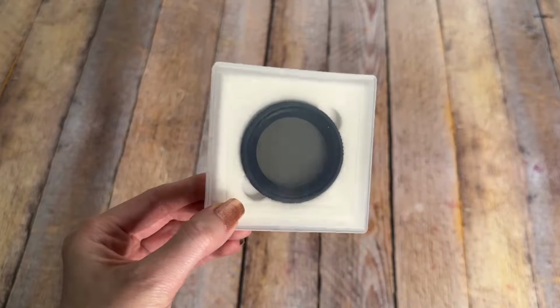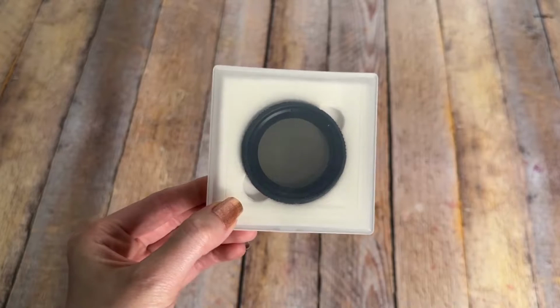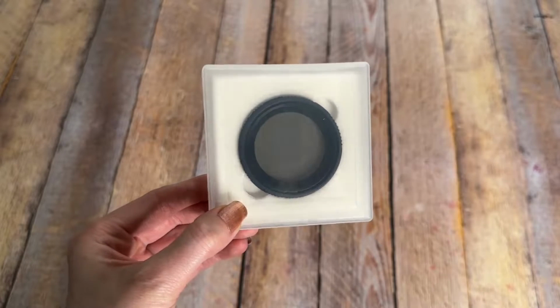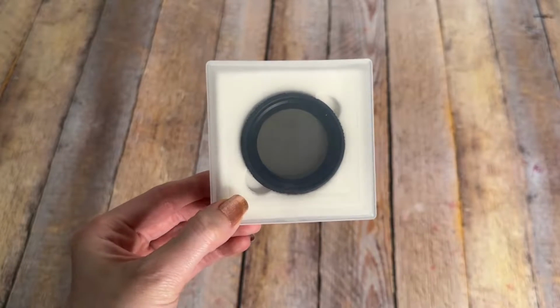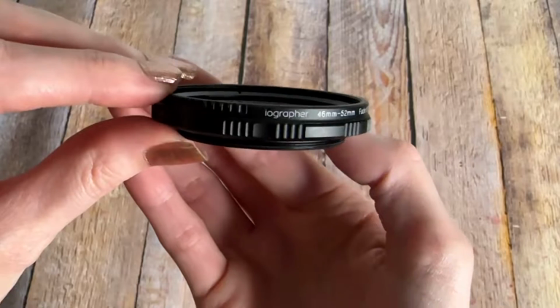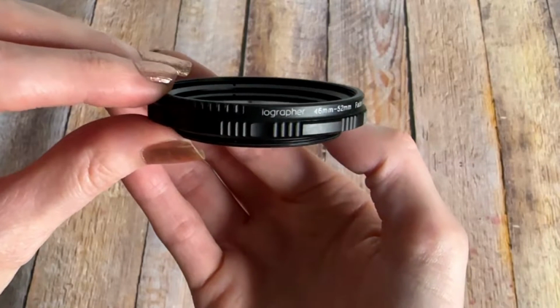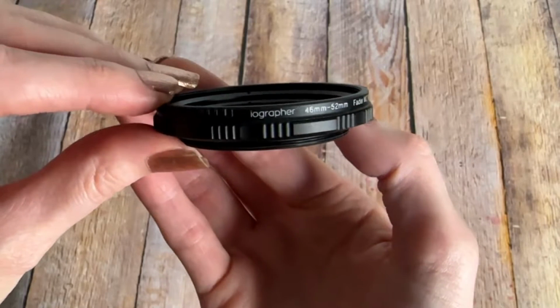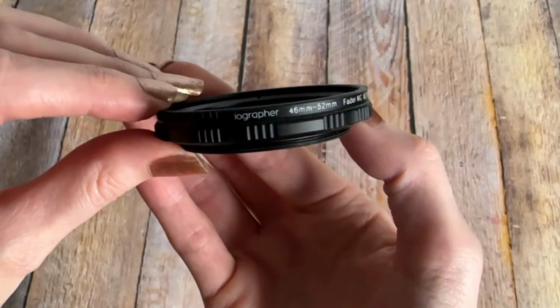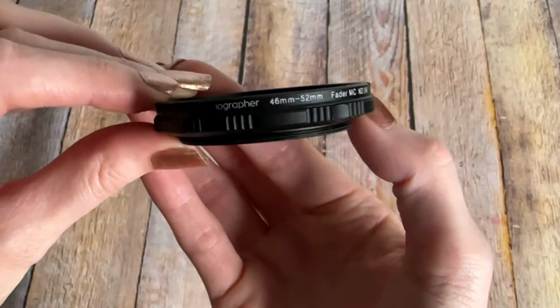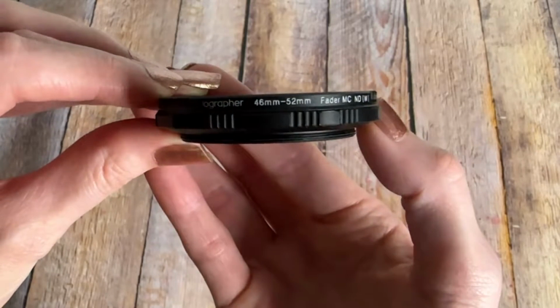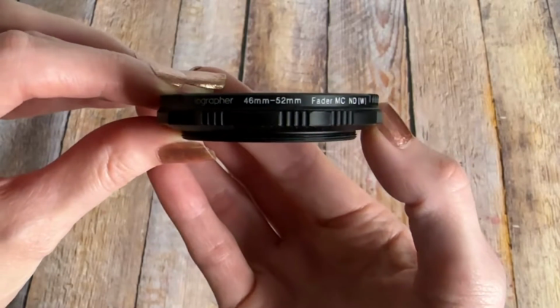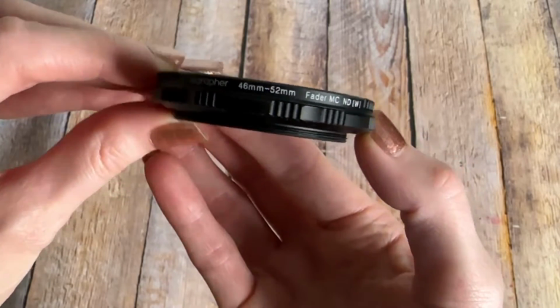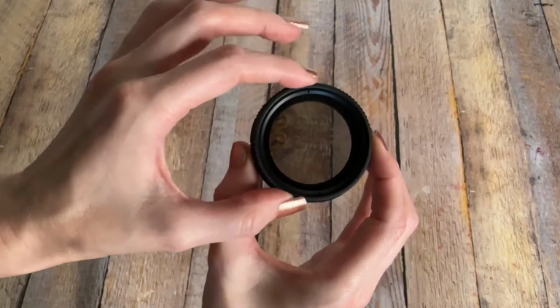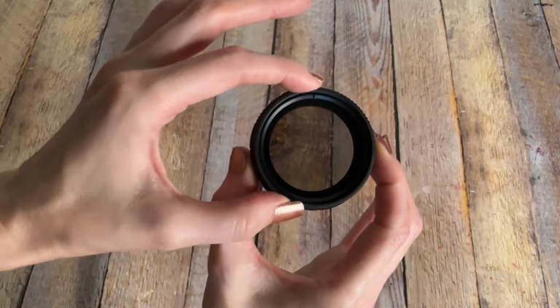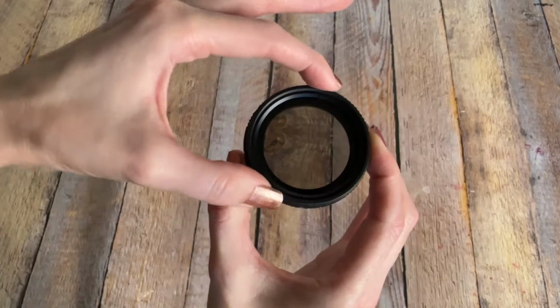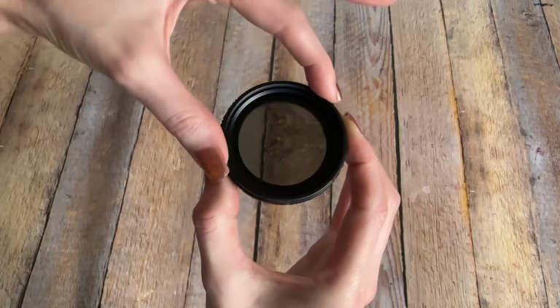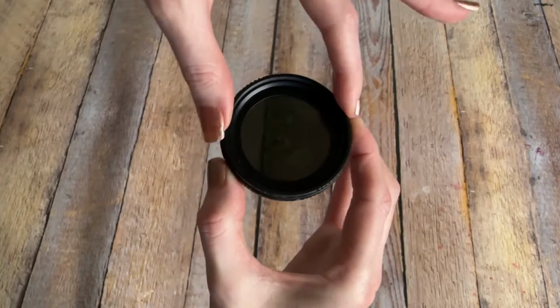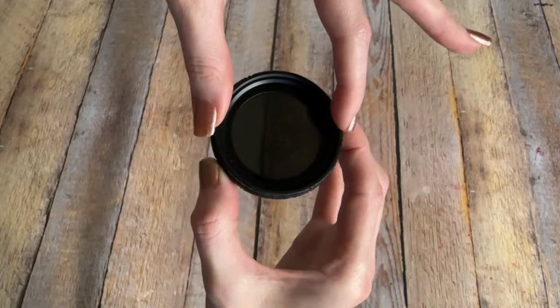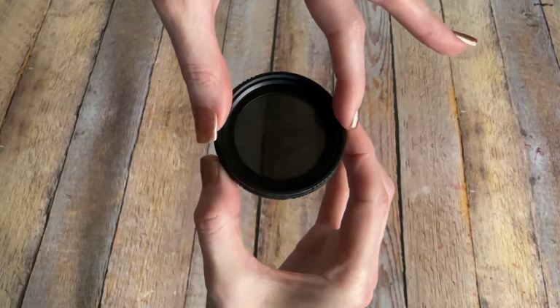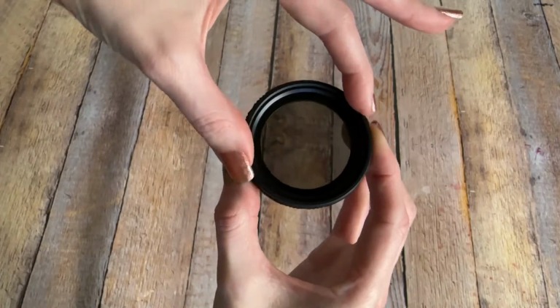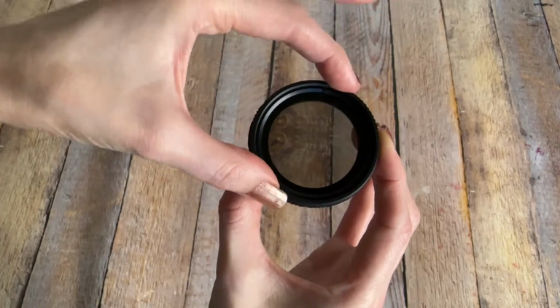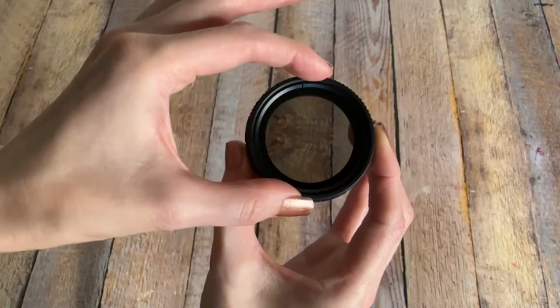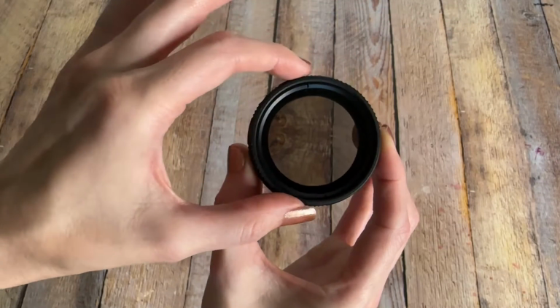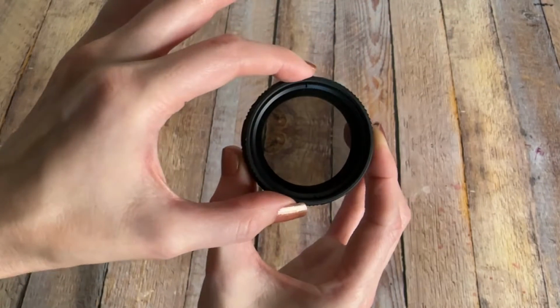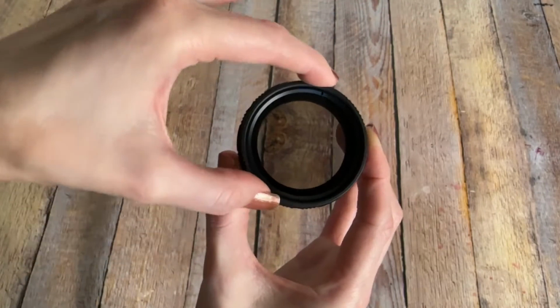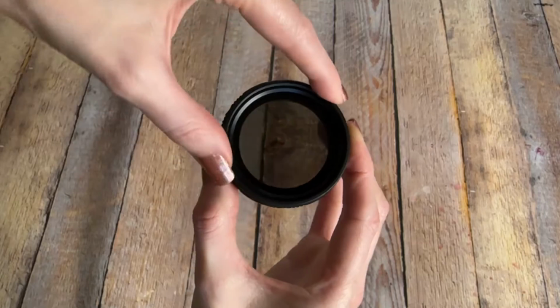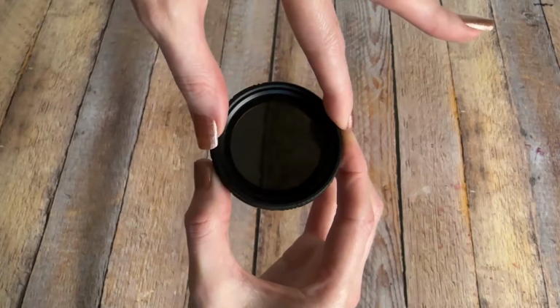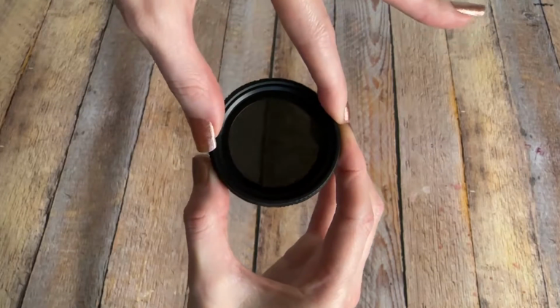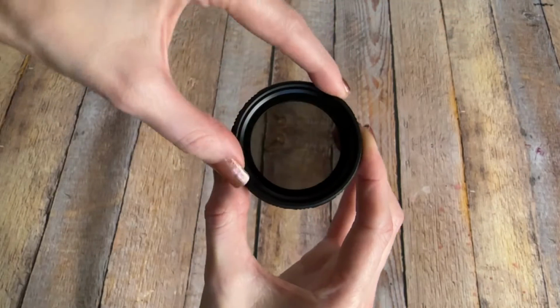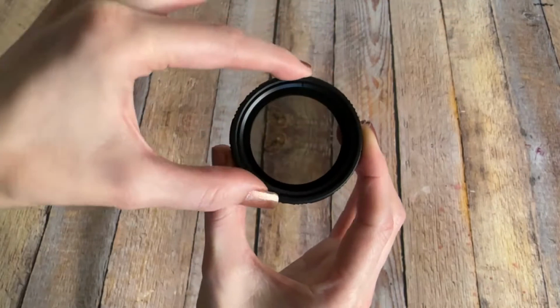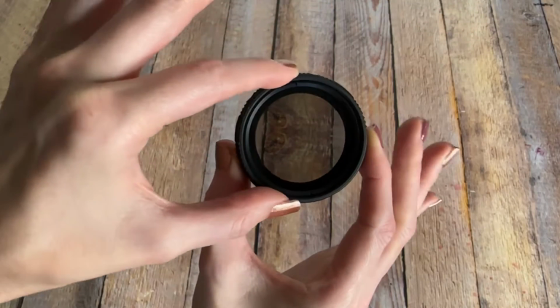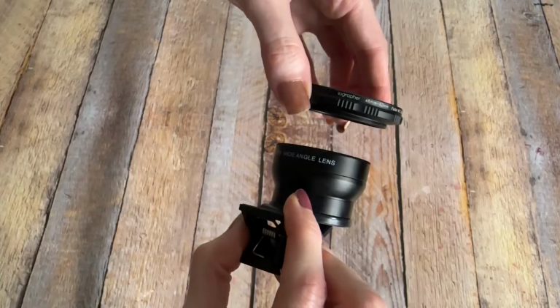Check out this fader filter from Iographer. This is great for filming sports on sunny days. Just turn the filter to darken your image. It's a neutral density filter which reduces exposure while preserving highlights for optimal image quality.